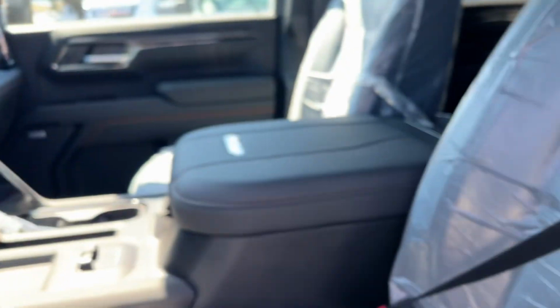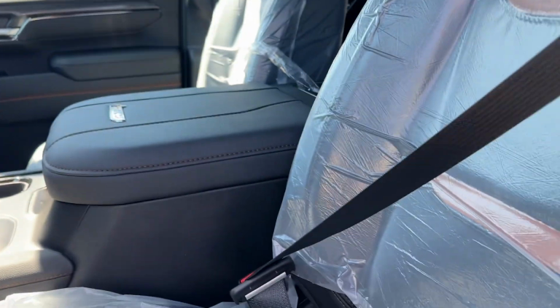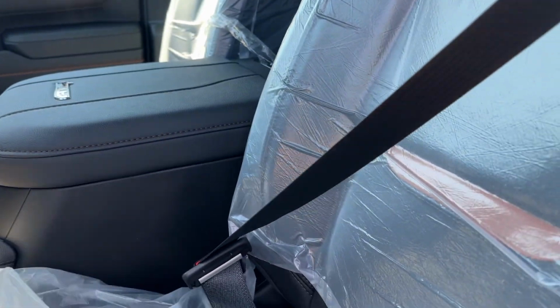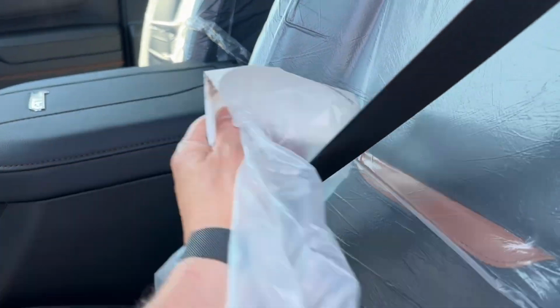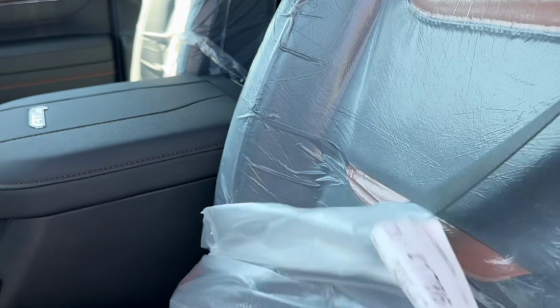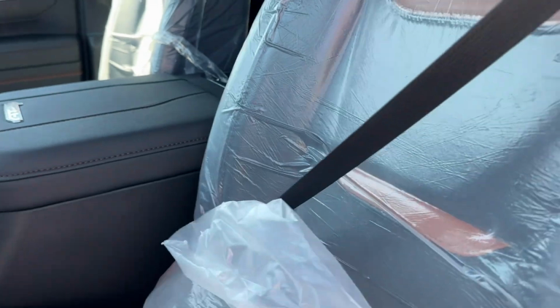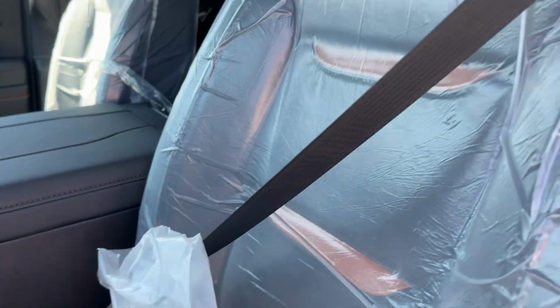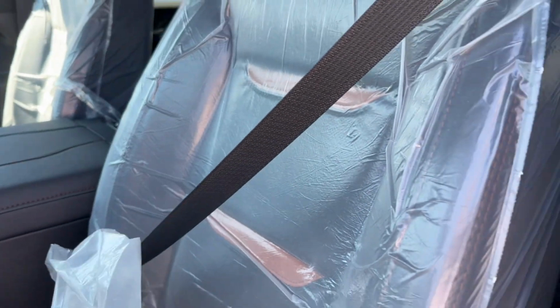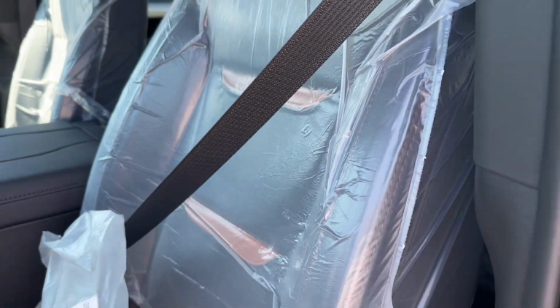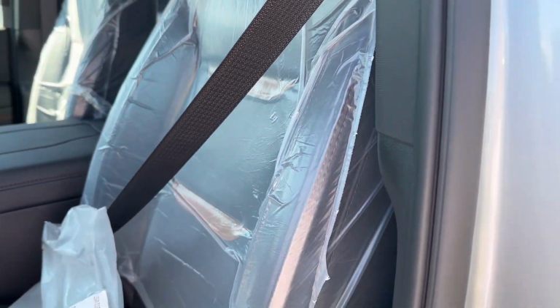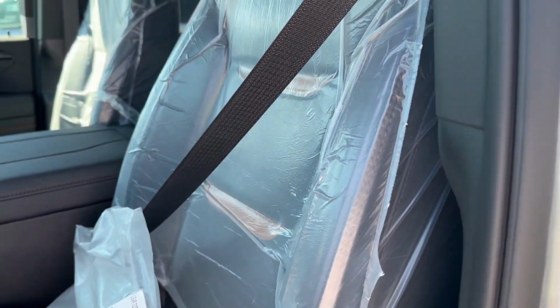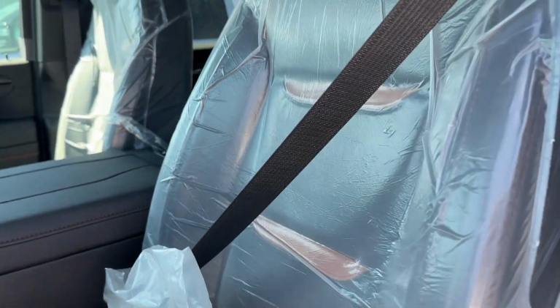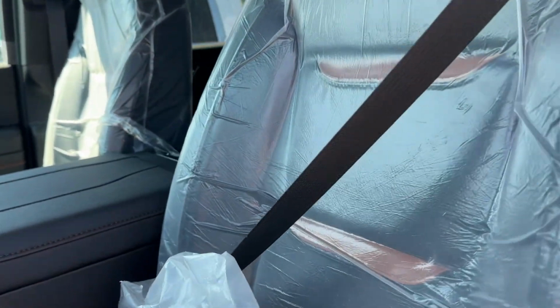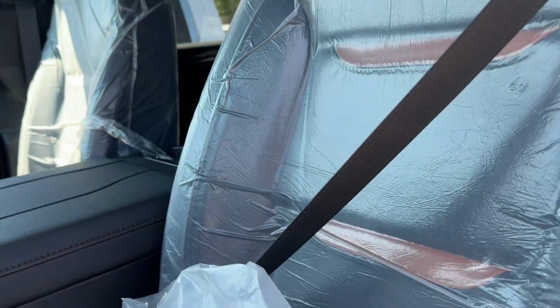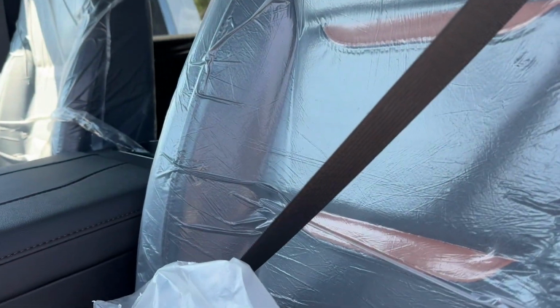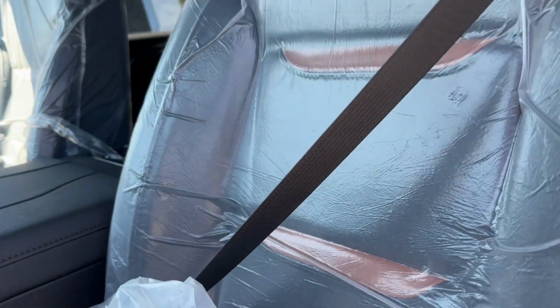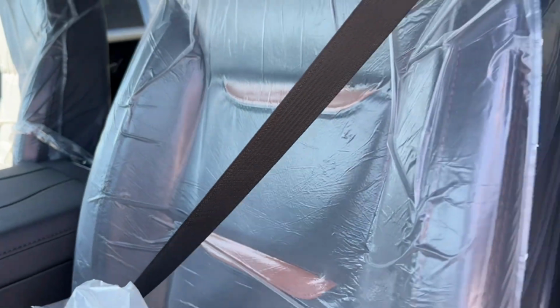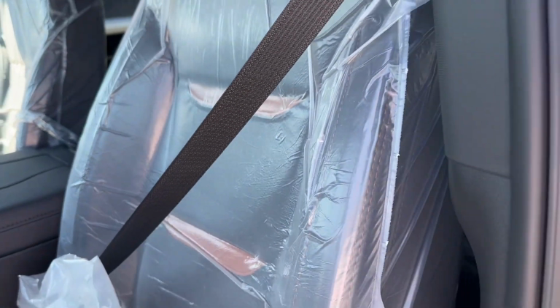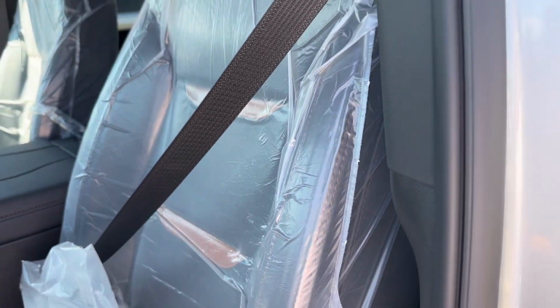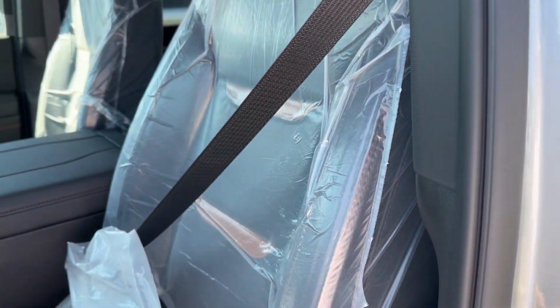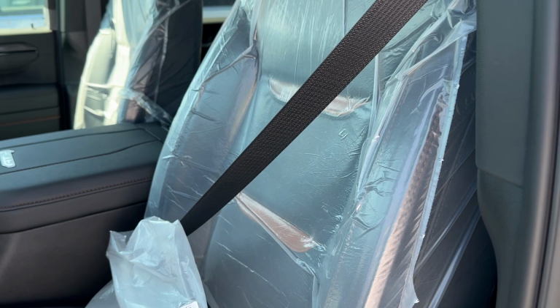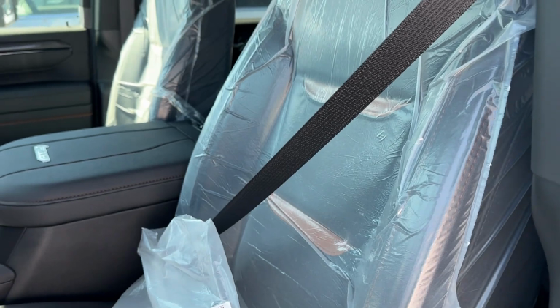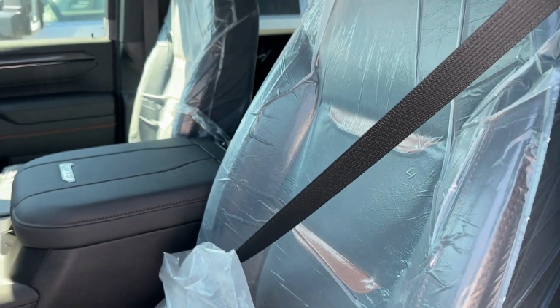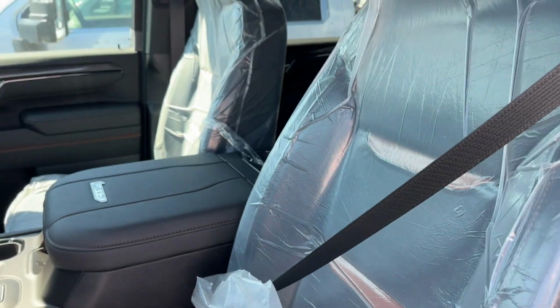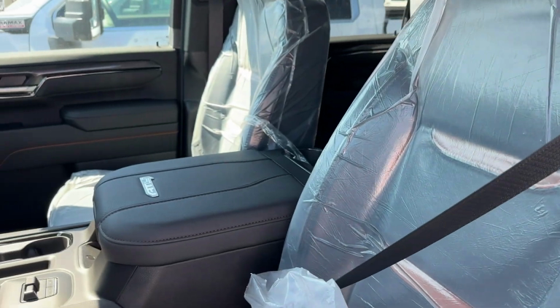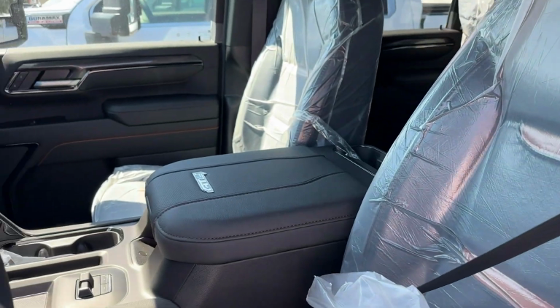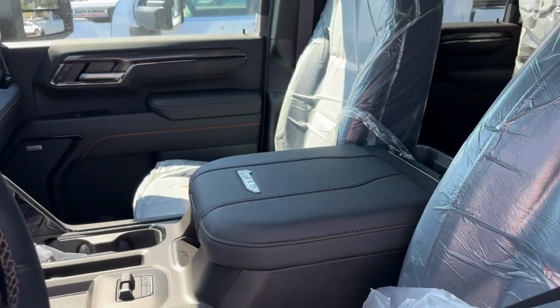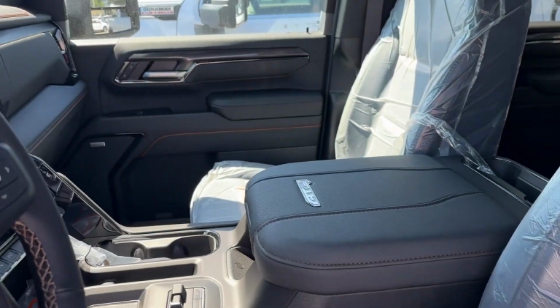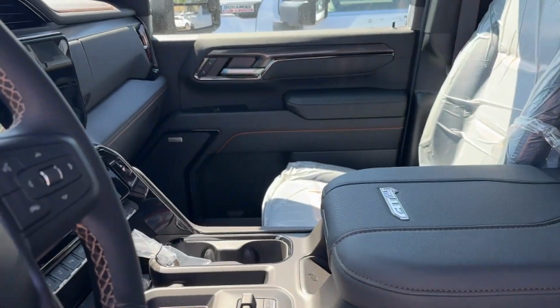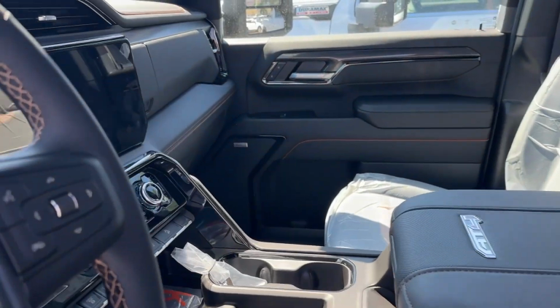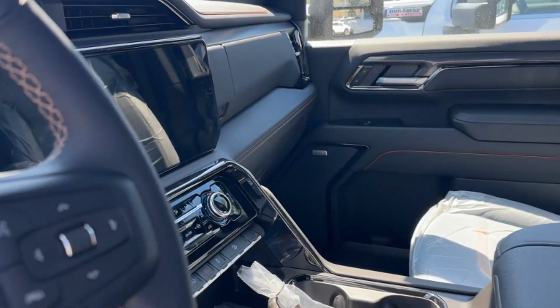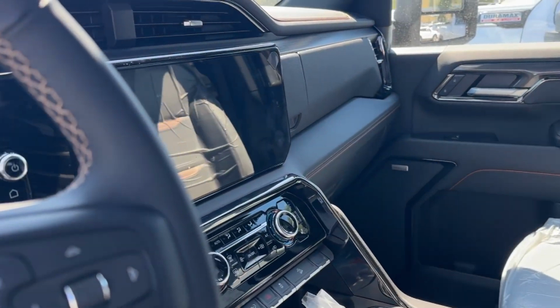This truck has not been test-driven. Still got the plastic on it. I don't even think it's been PDI yet. Still has to be PDI'd.